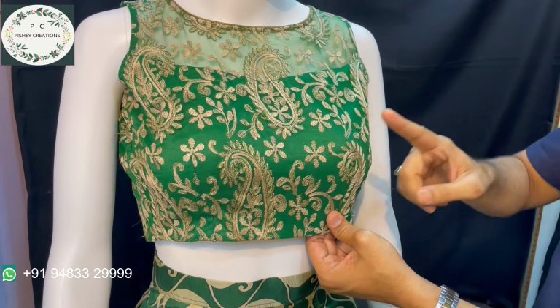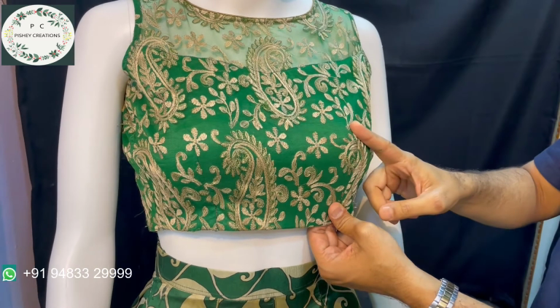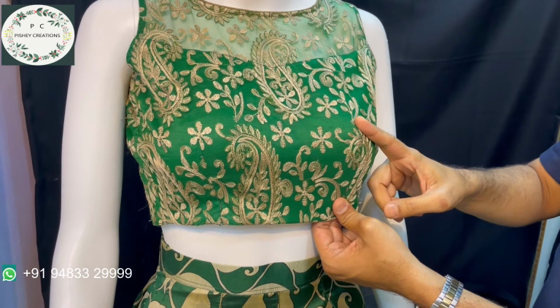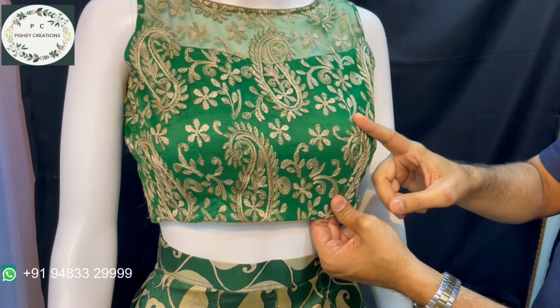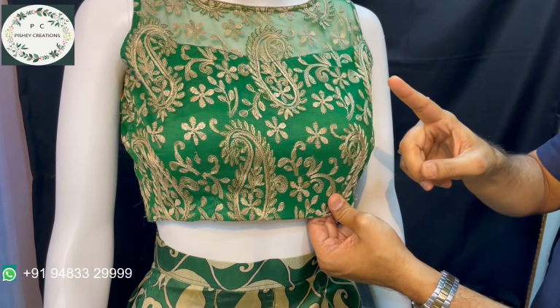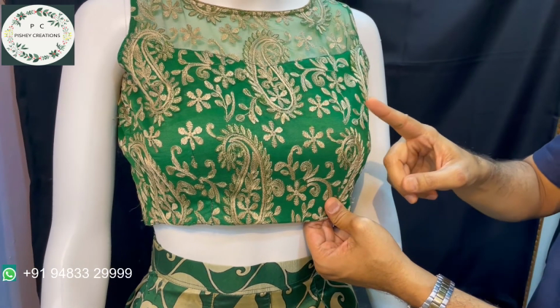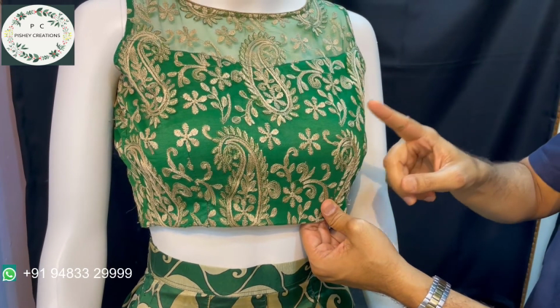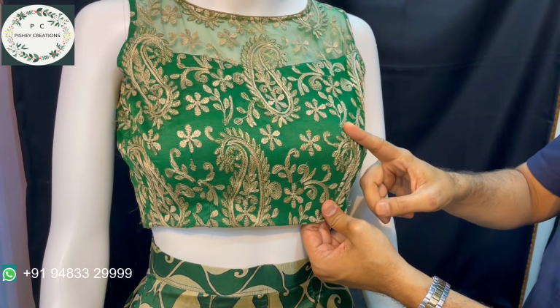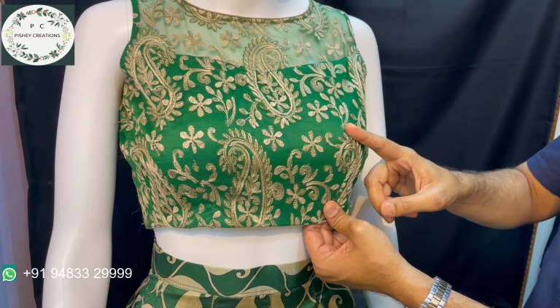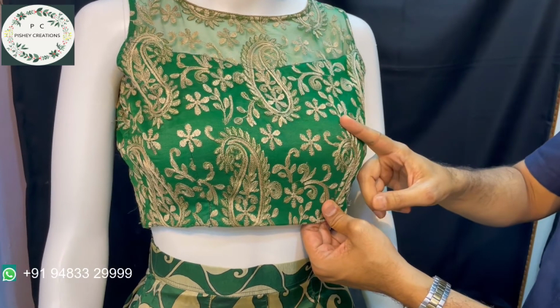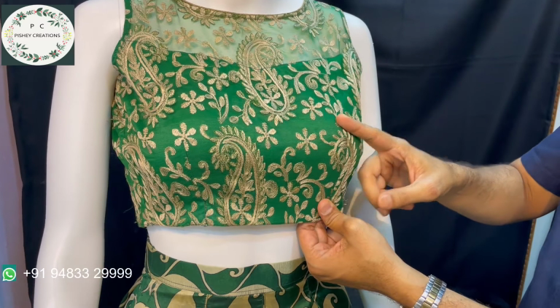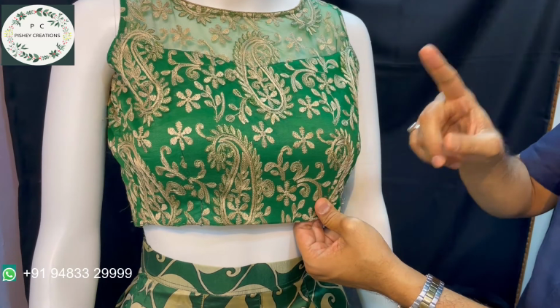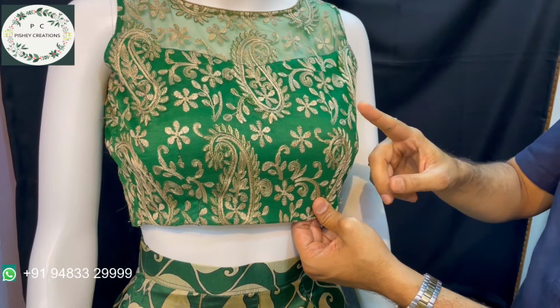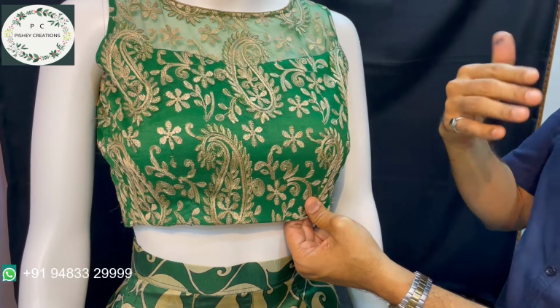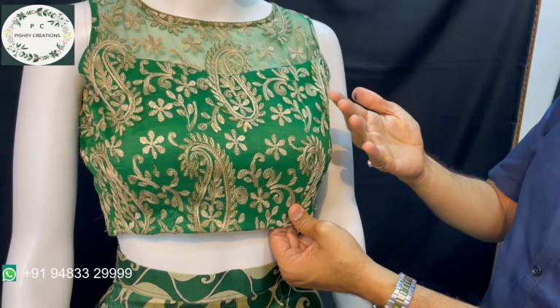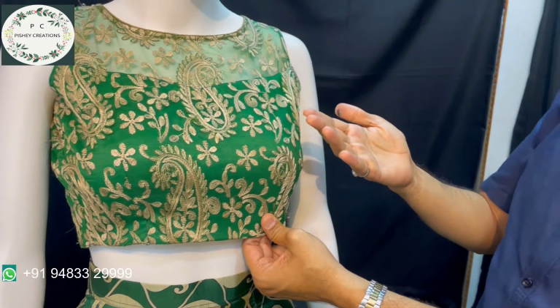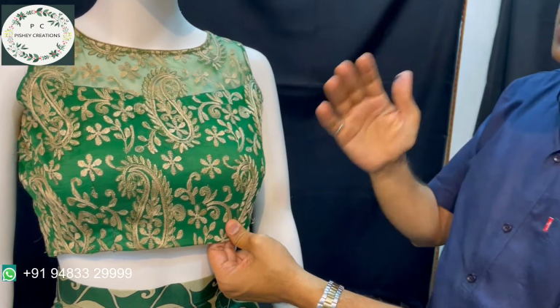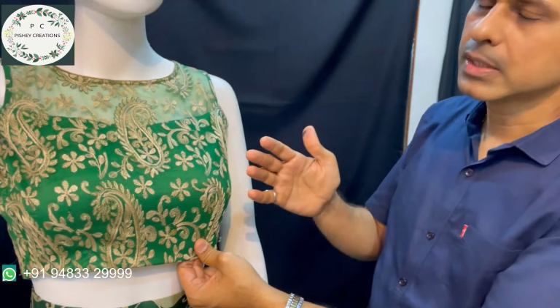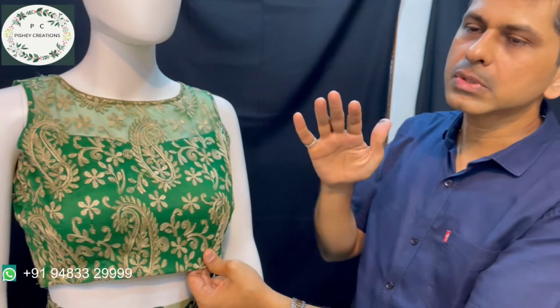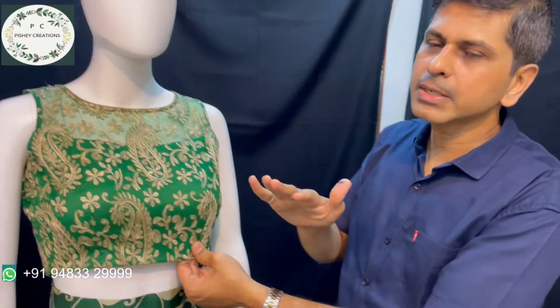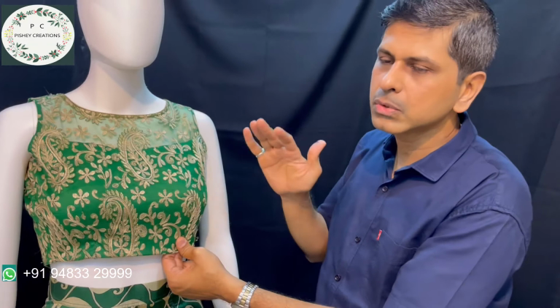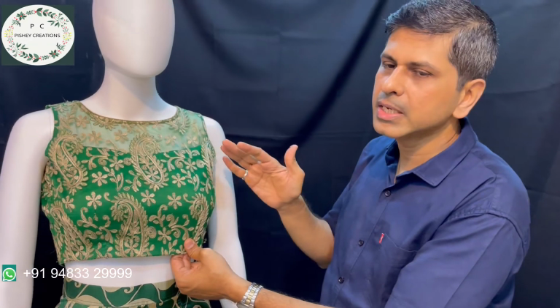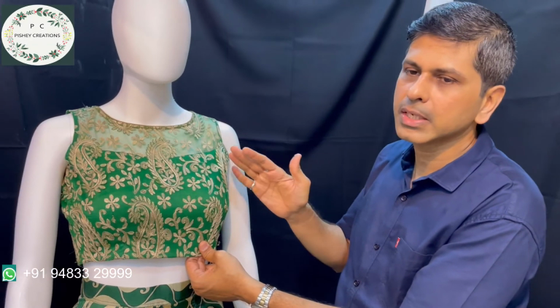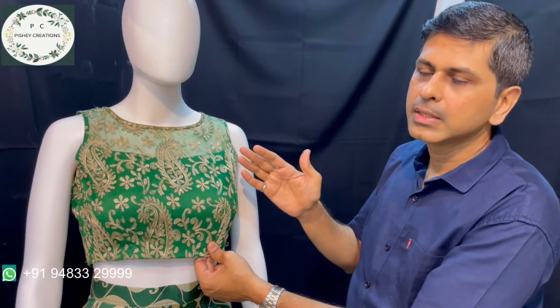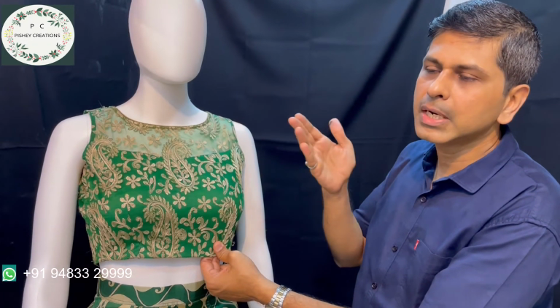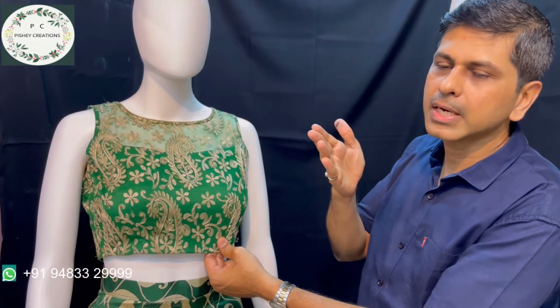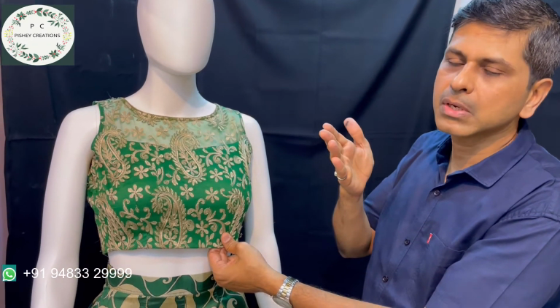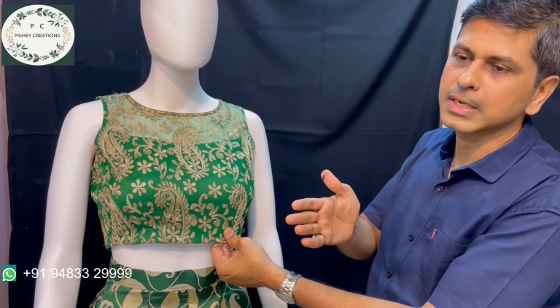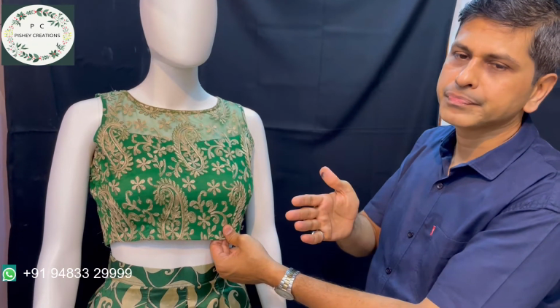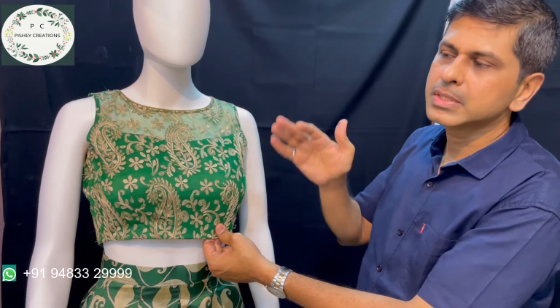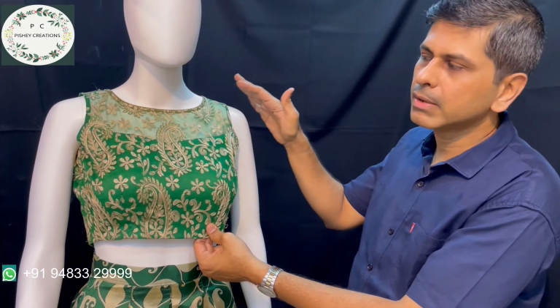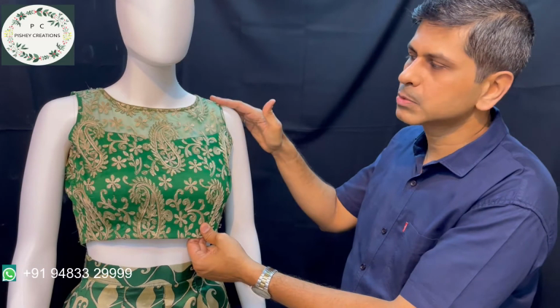The lining for the blouse is shimmer. Again it is padded, and behind that is 2-by-1 cotton, so the part touching the skin is cotton and the middle part is cotton silk. This is how we have done this blouse.